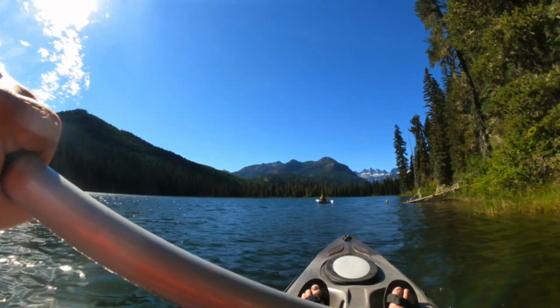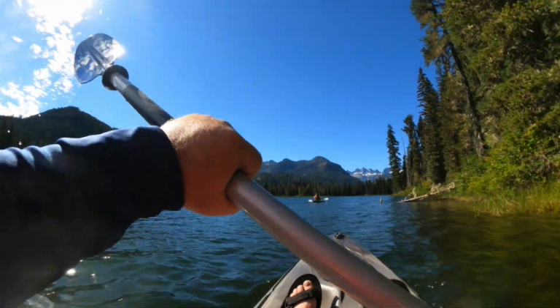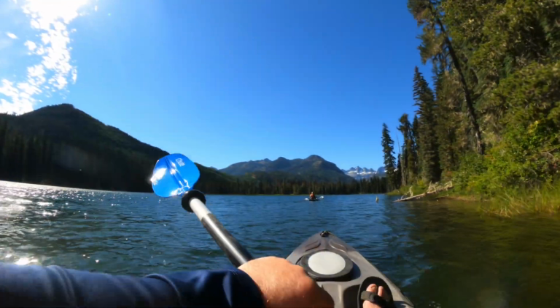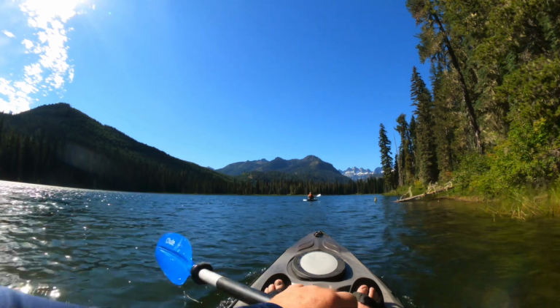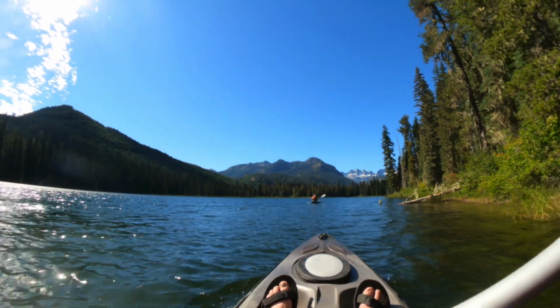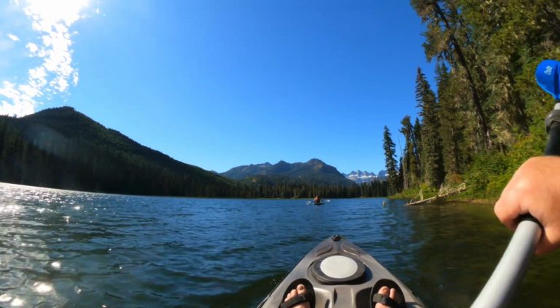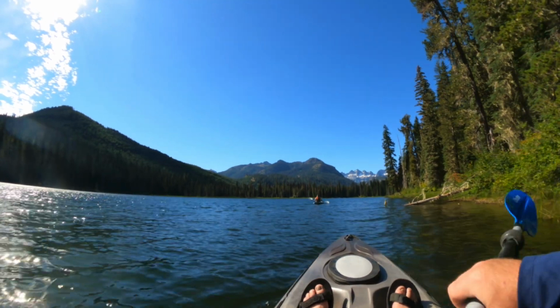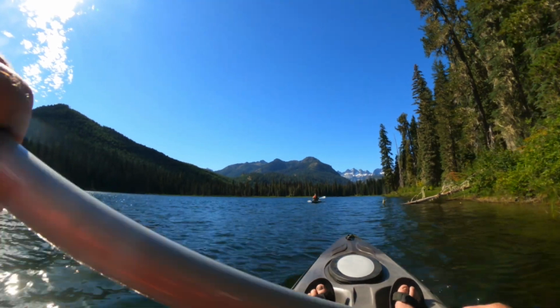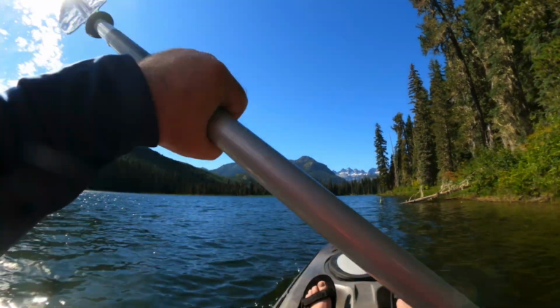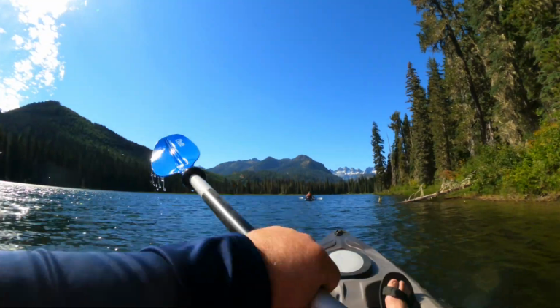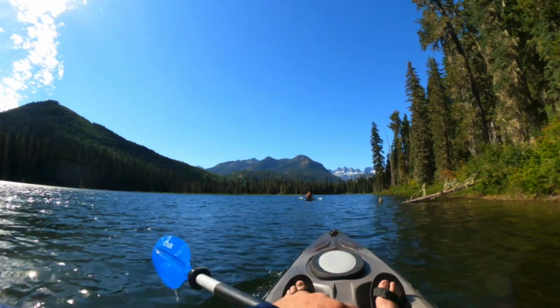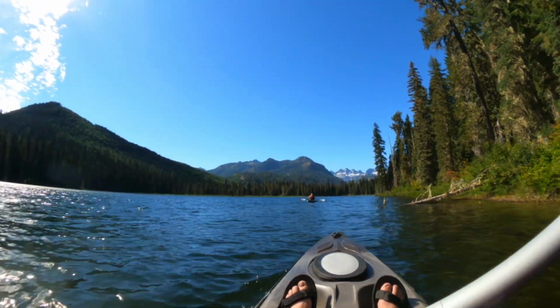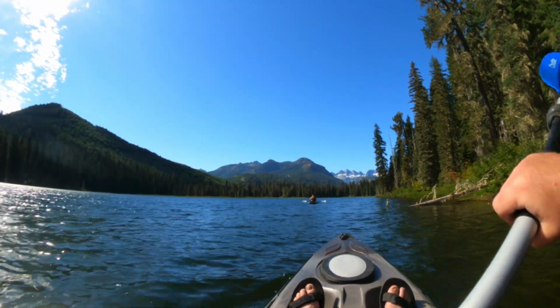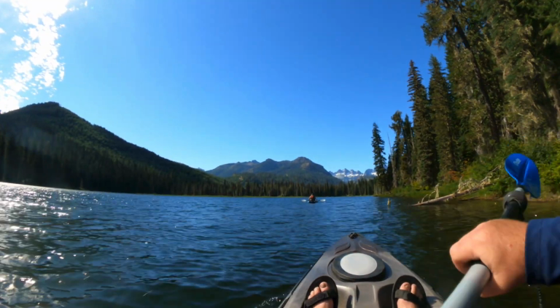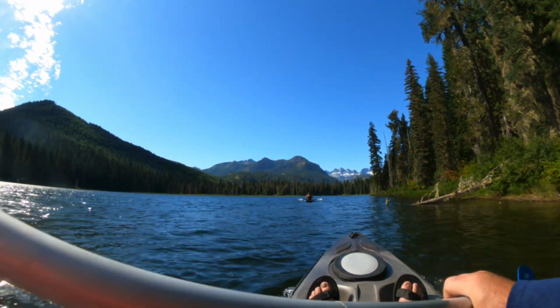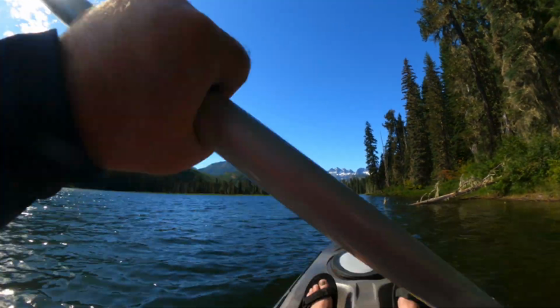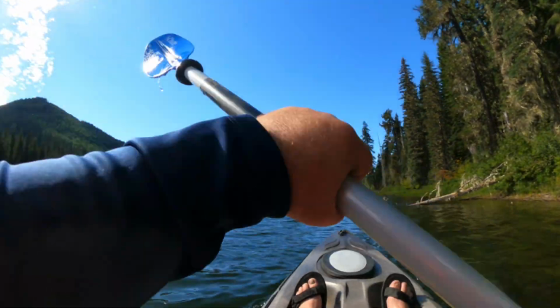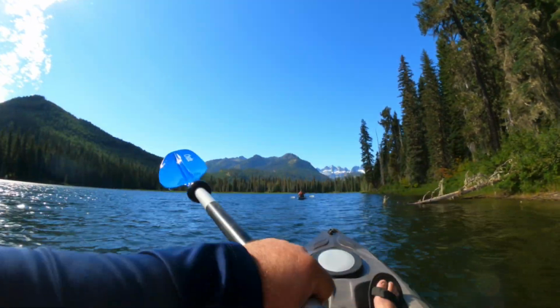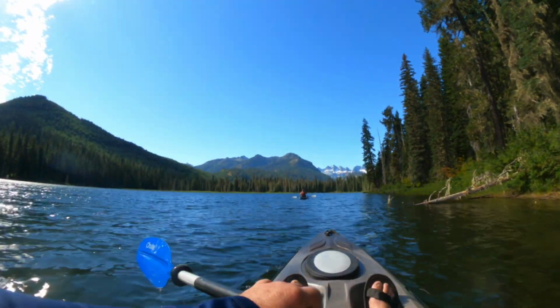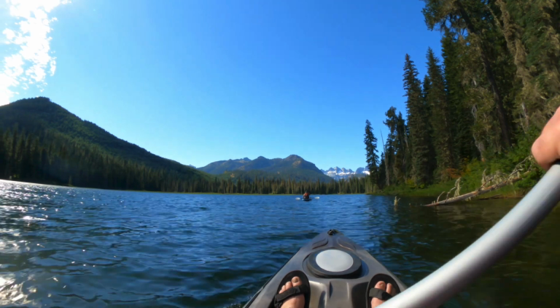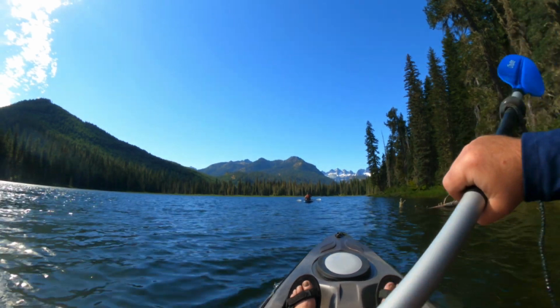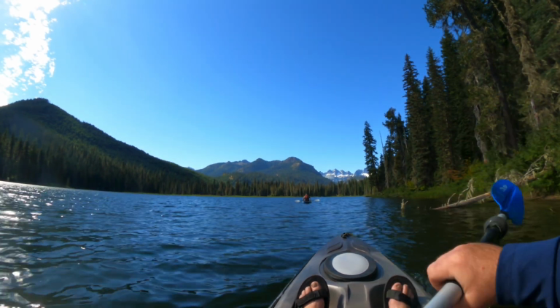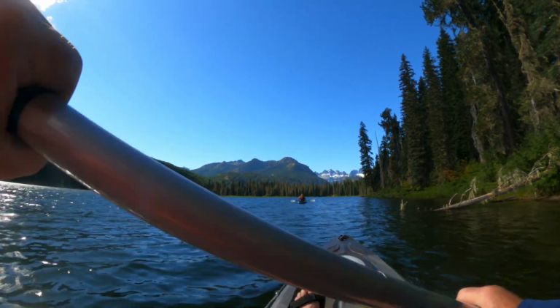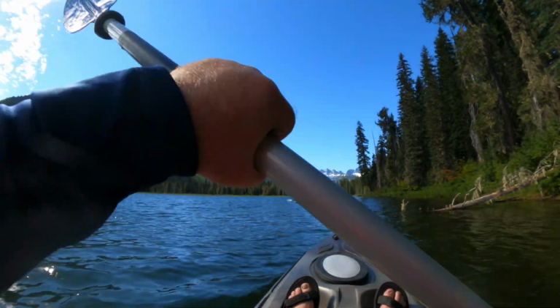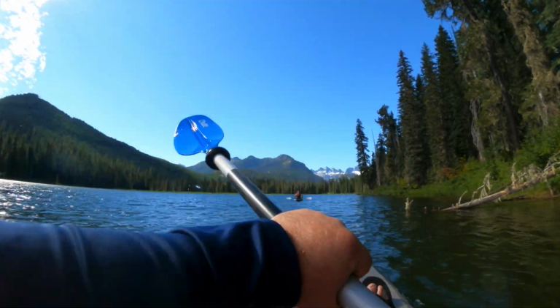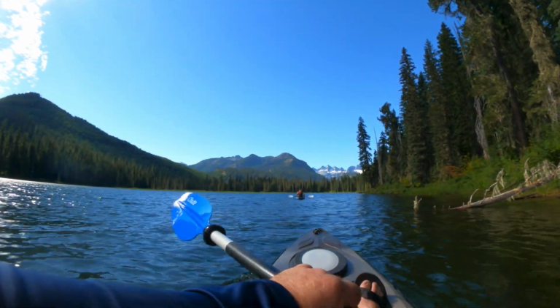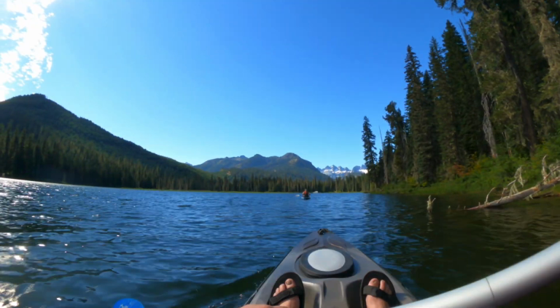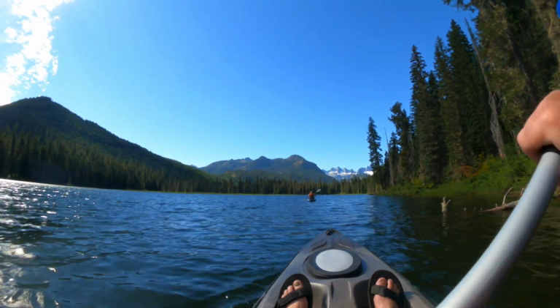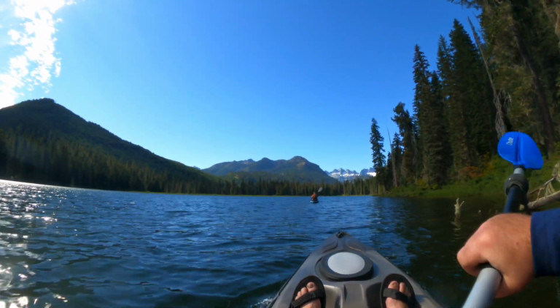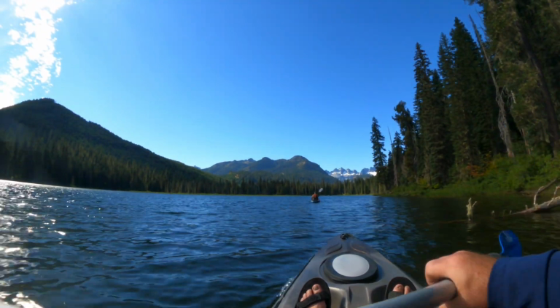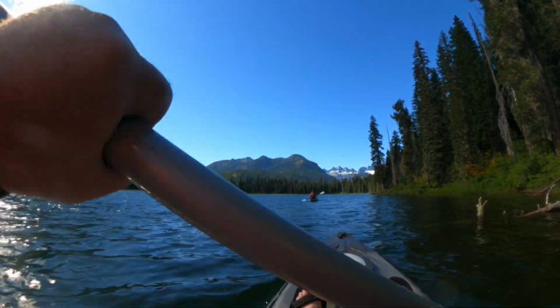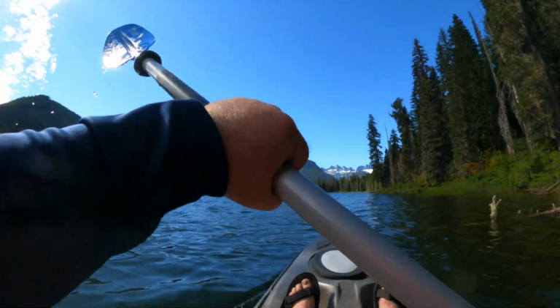In case you're wondering, these are part of the Cascade Mountains, the Cascade Range — actually the namesake for my brand.